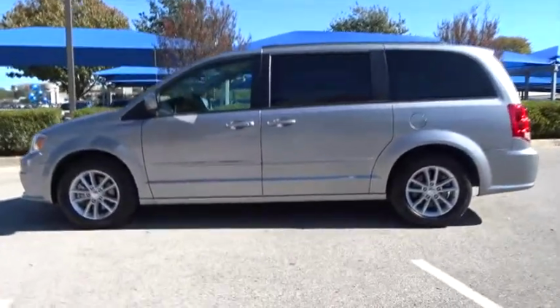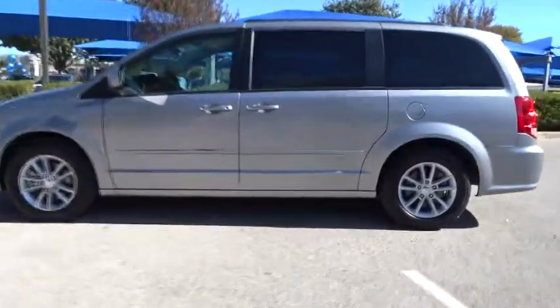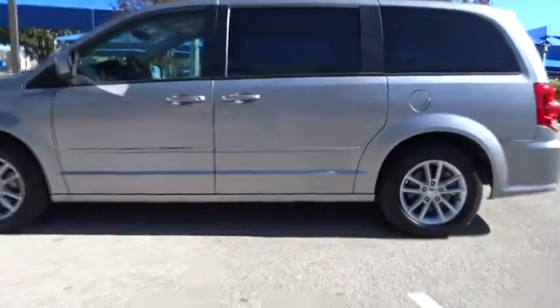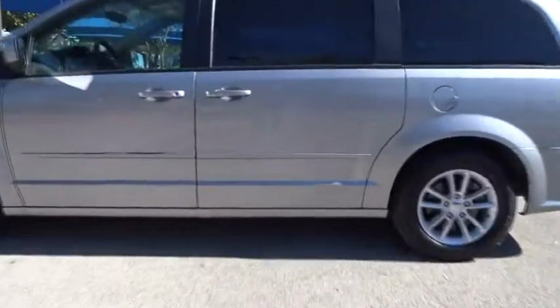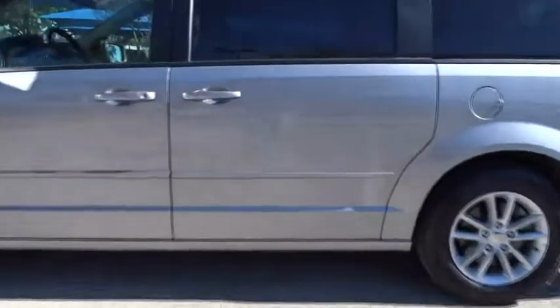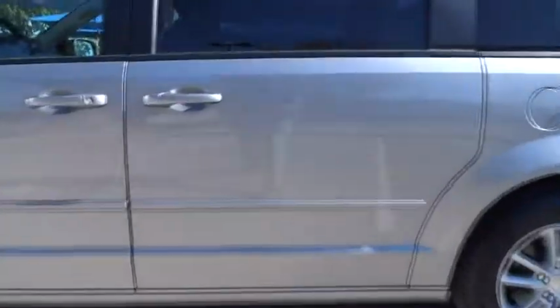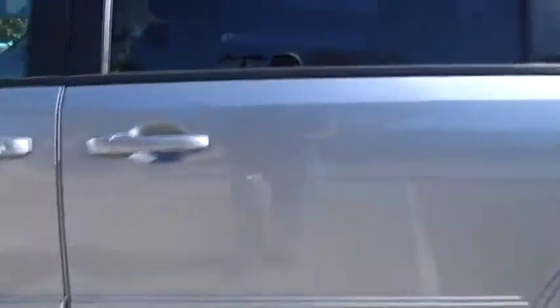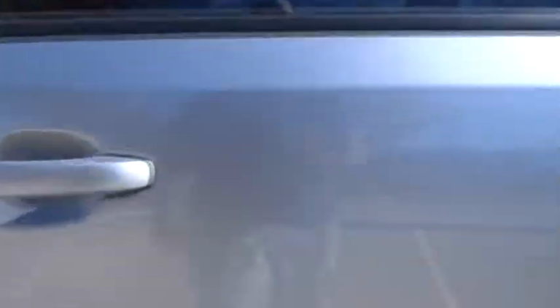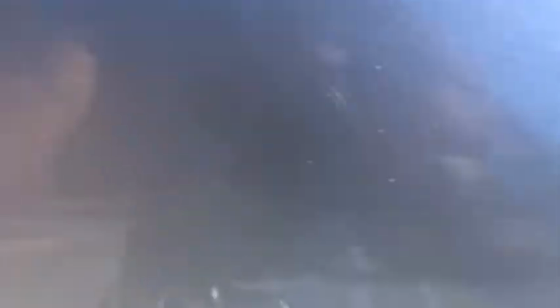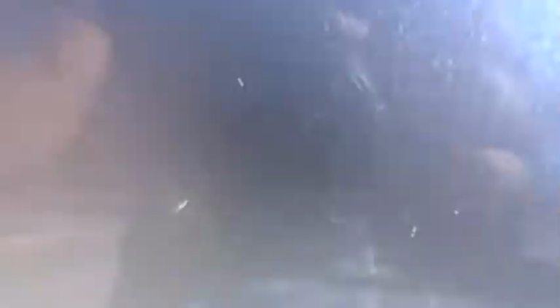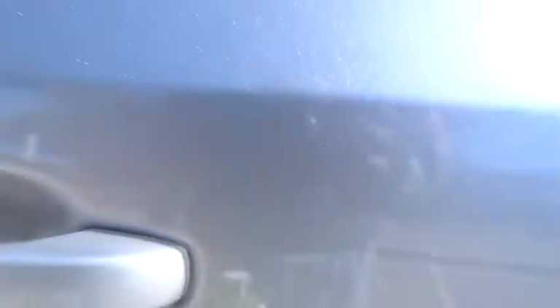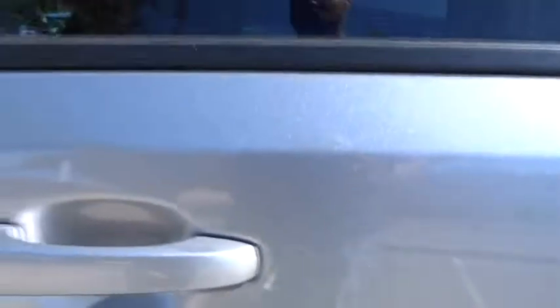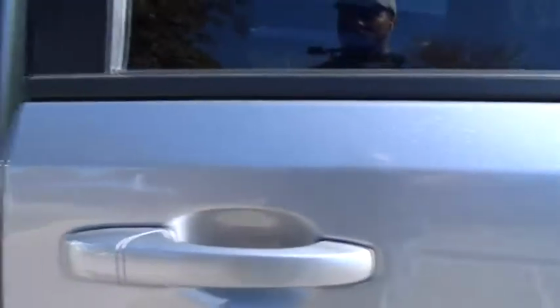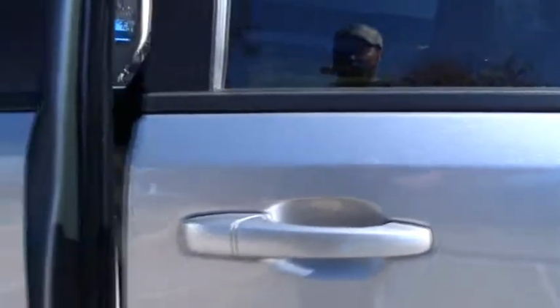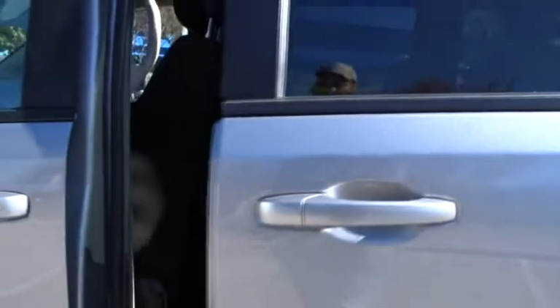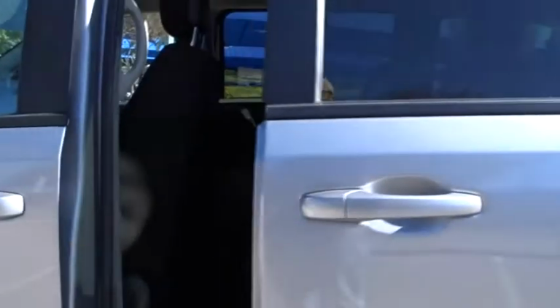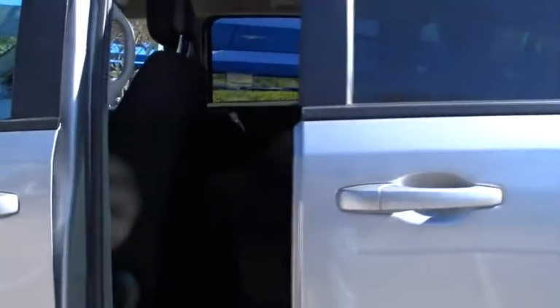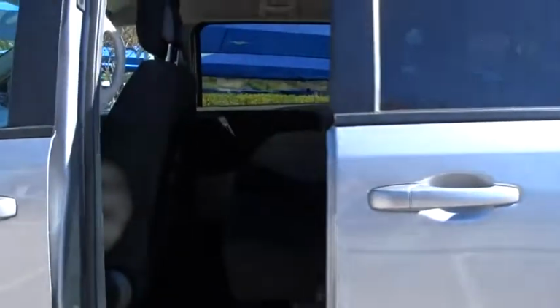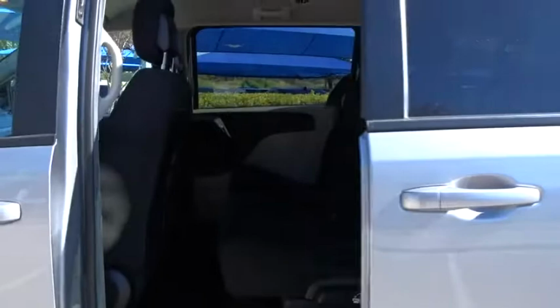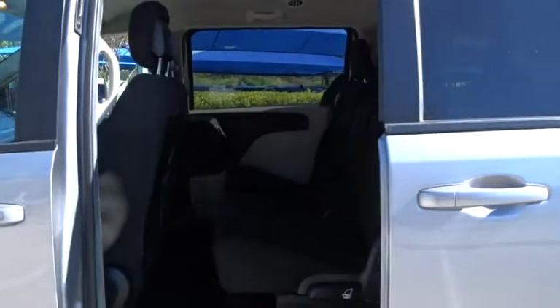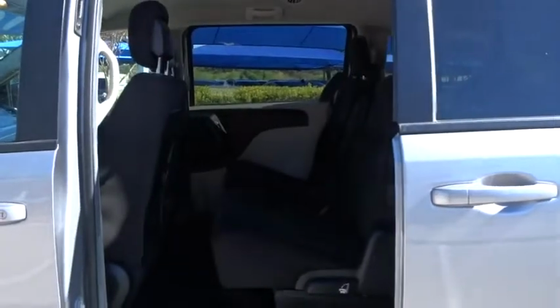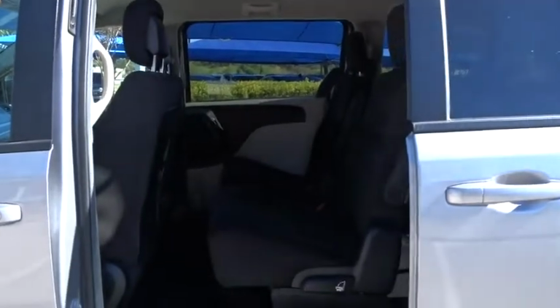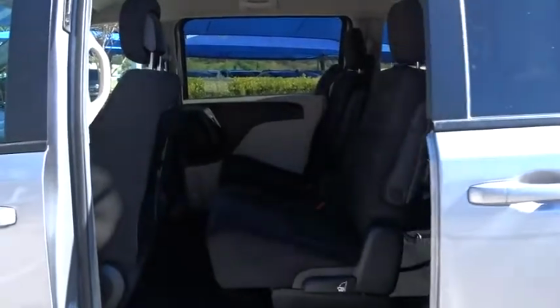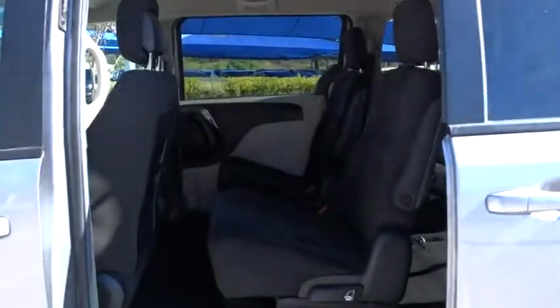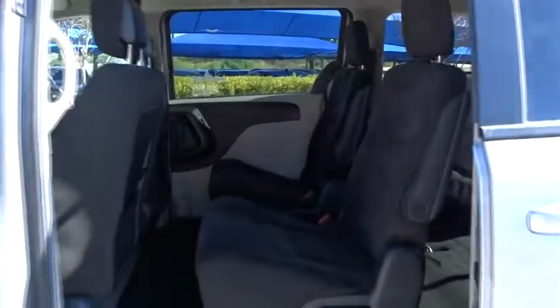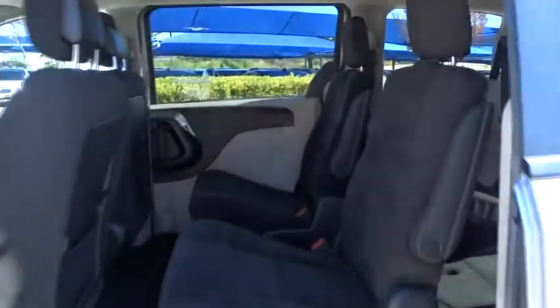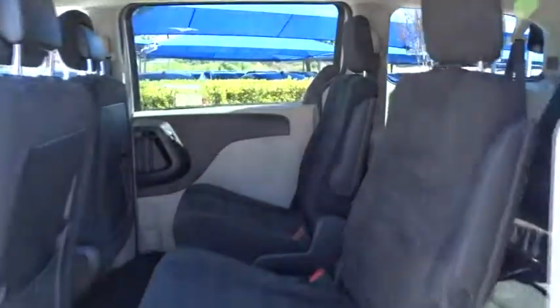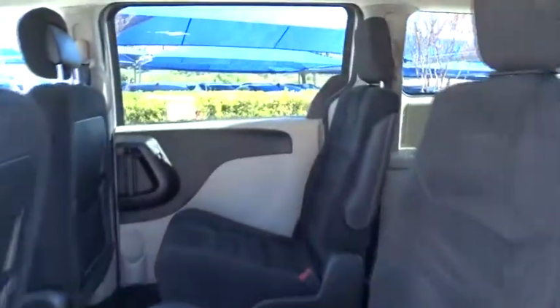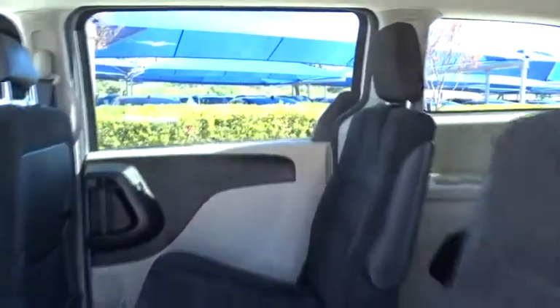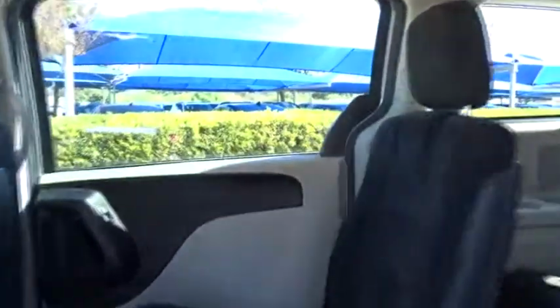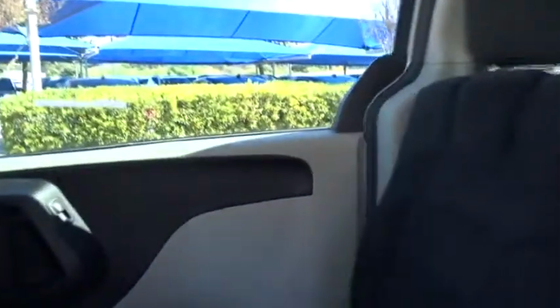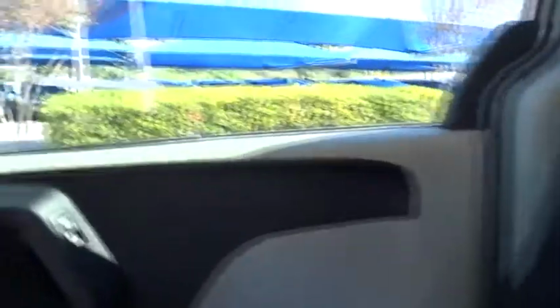This vehicle has less than 35,000 miles. Here are some of this vehicle's great options: stability control, power liftgate, keyless entry, traction control, and anti-lock braking system.